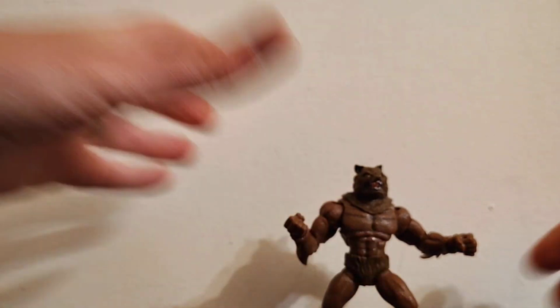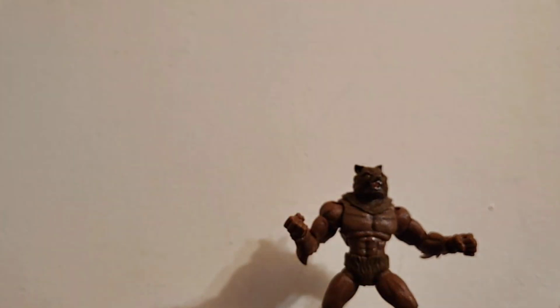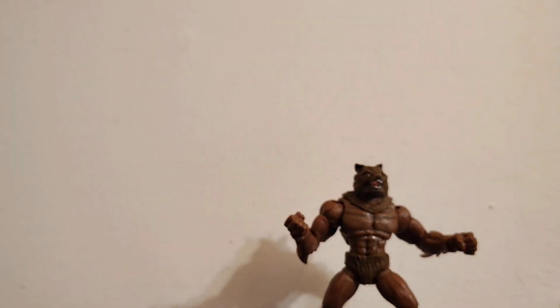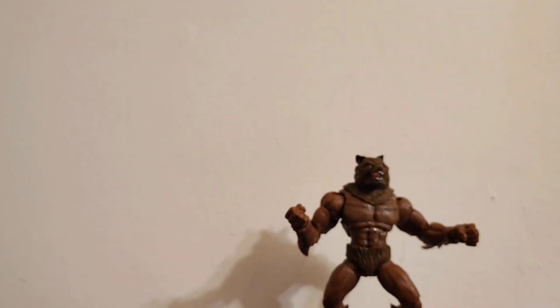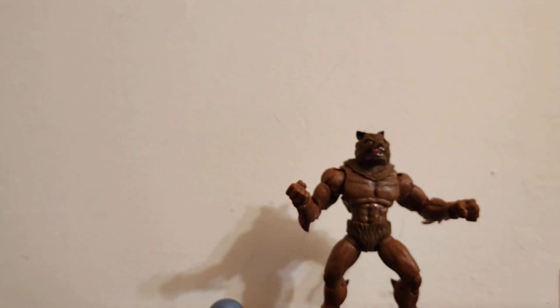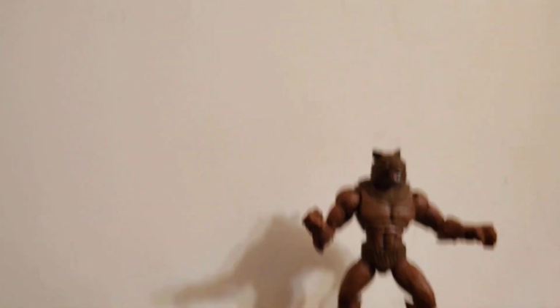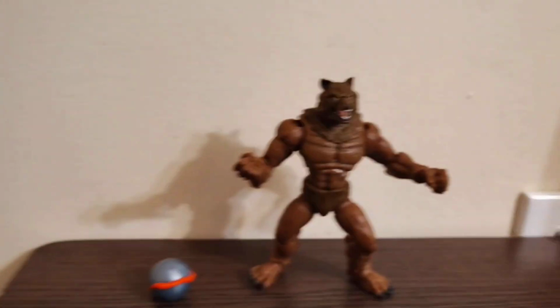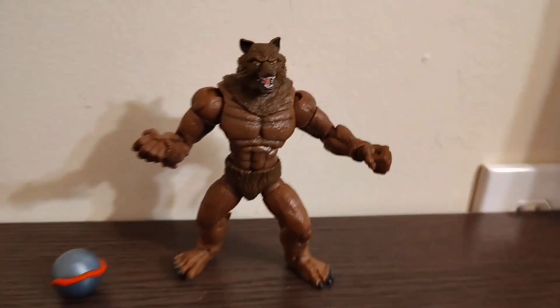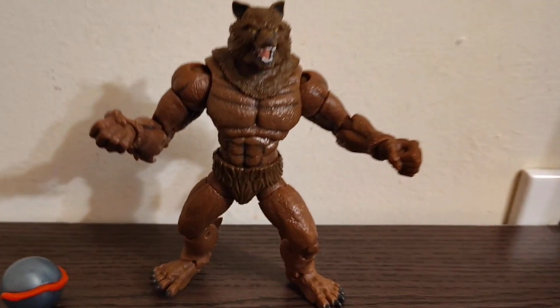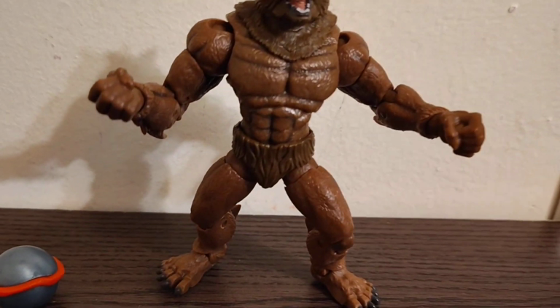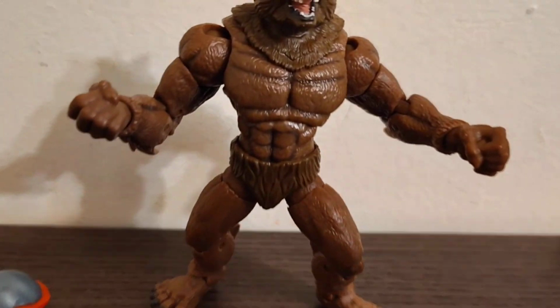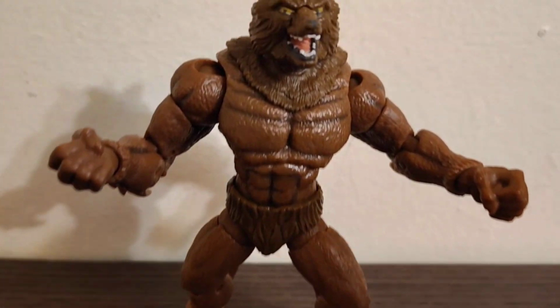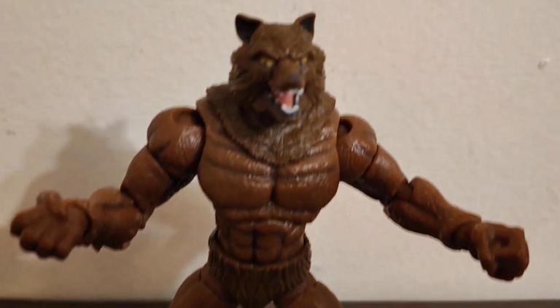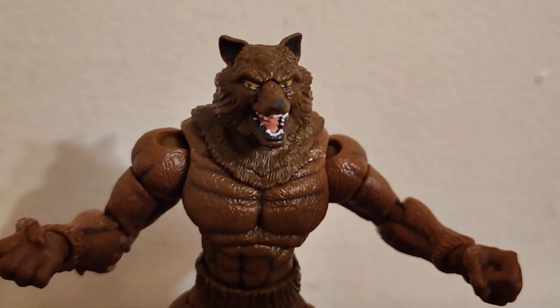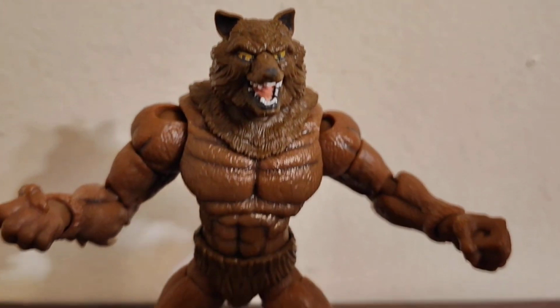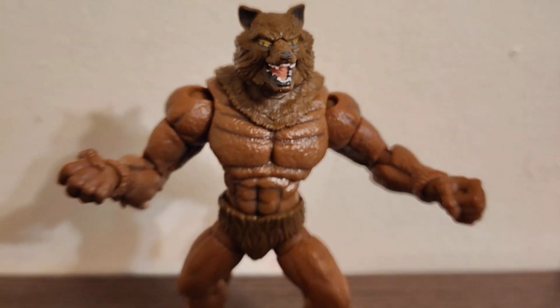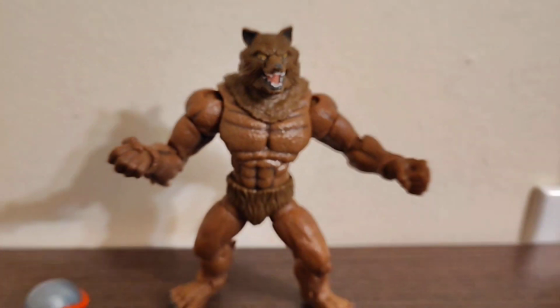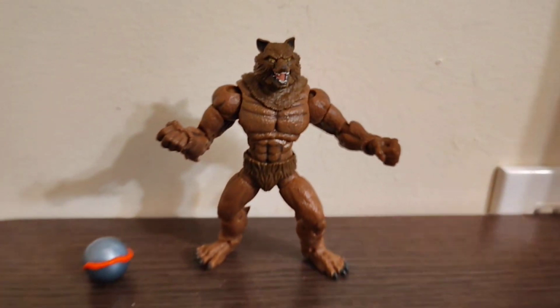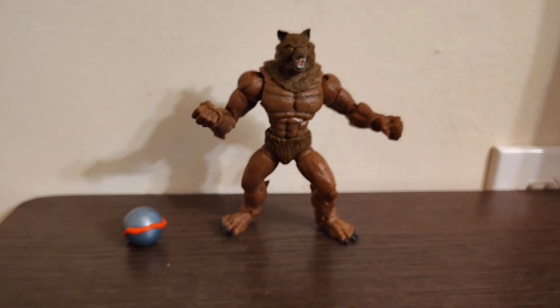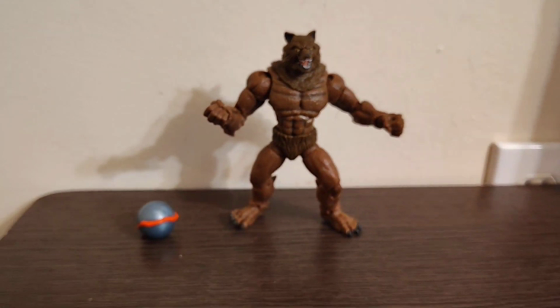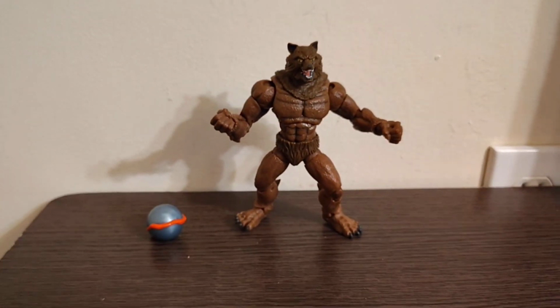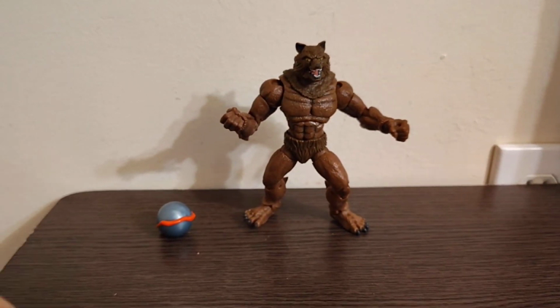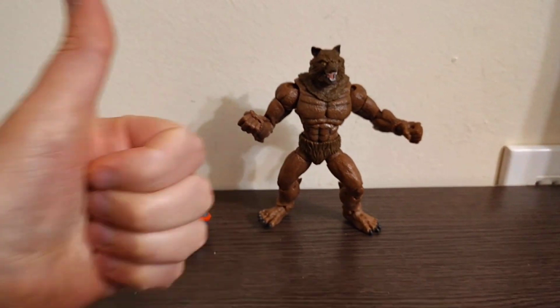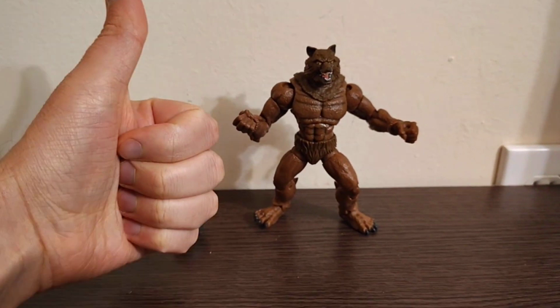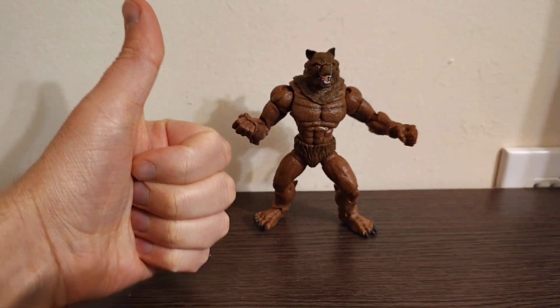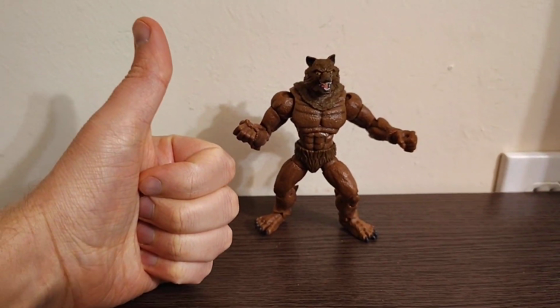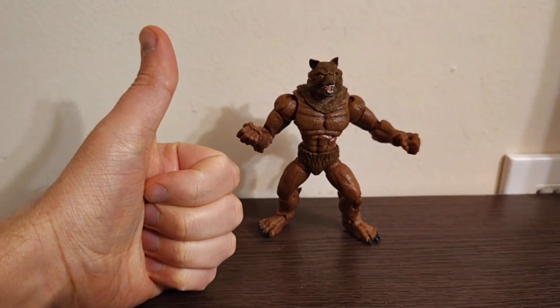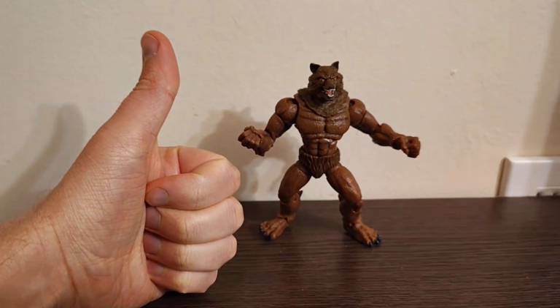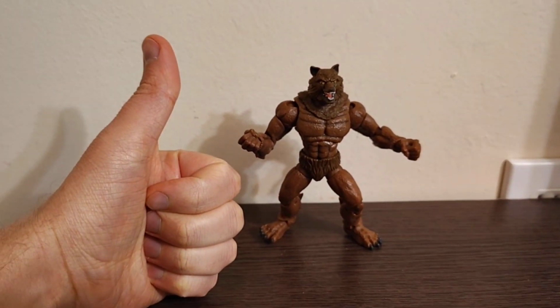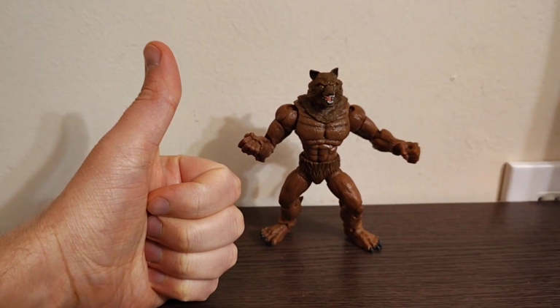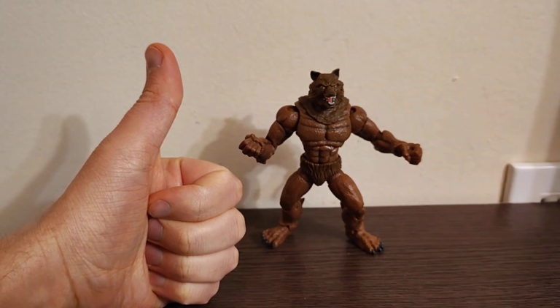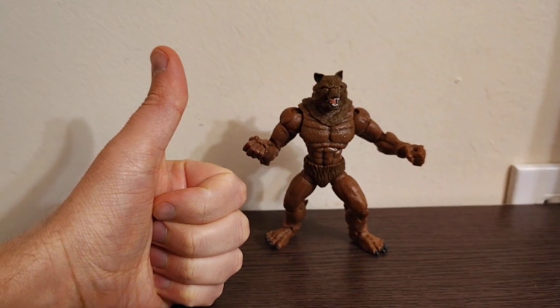At a $10 price point, you really can't go wrong. If you love Altered Beast, I would say pick it up — you're gonna be very happy. Thanks for watching.